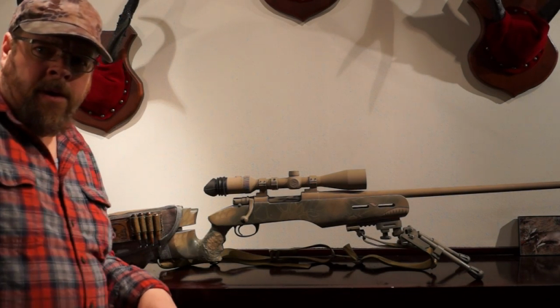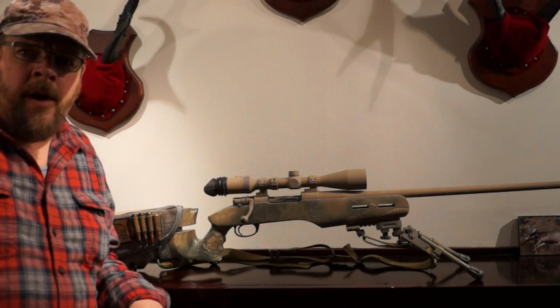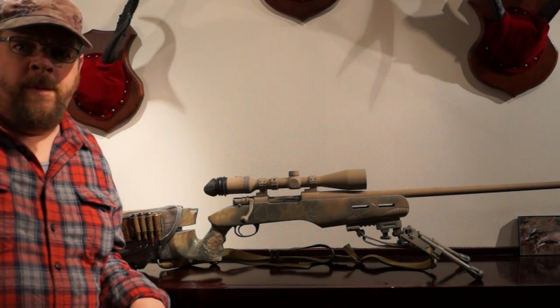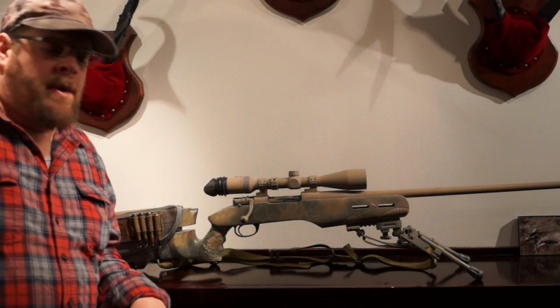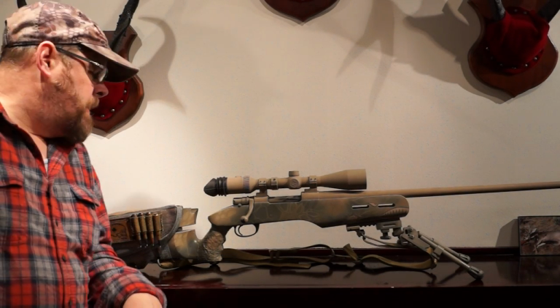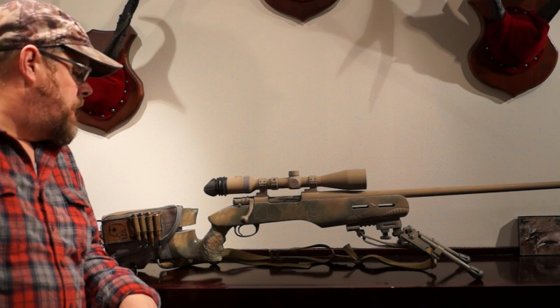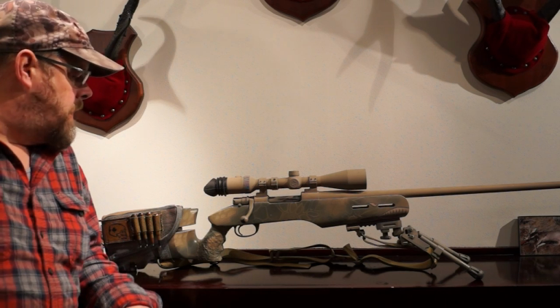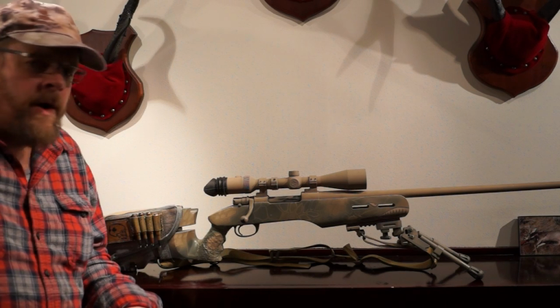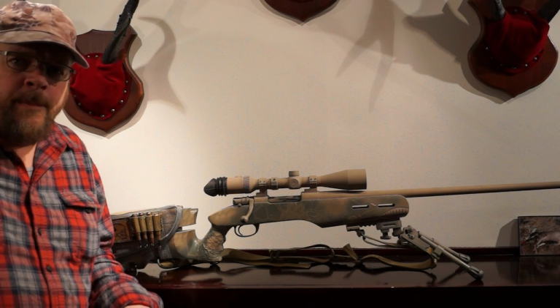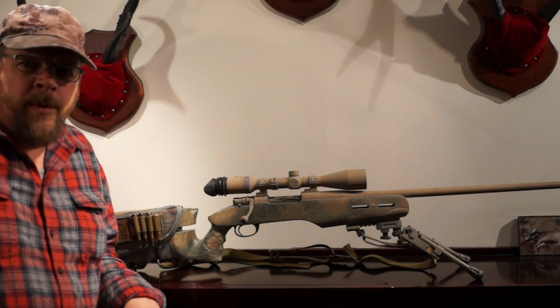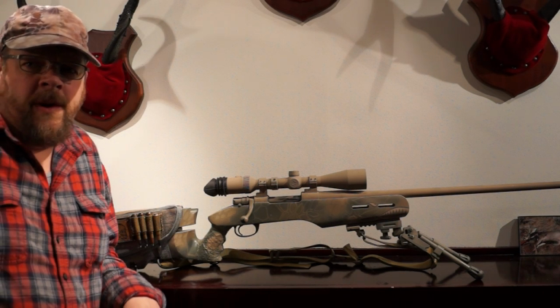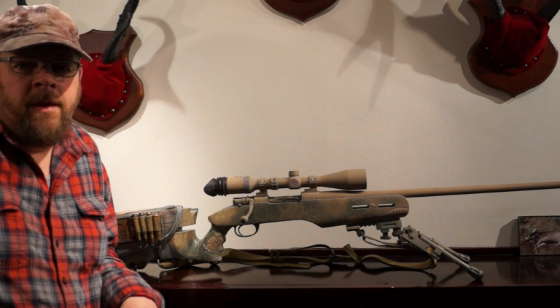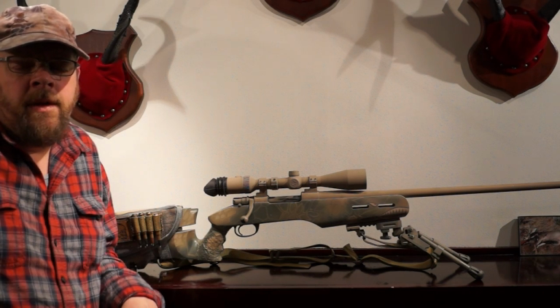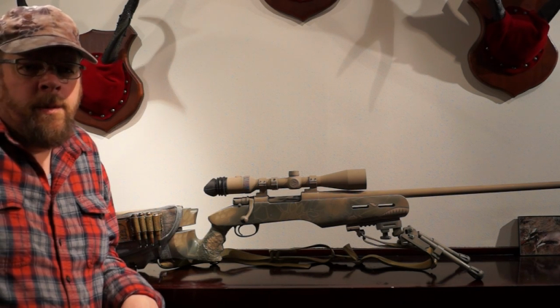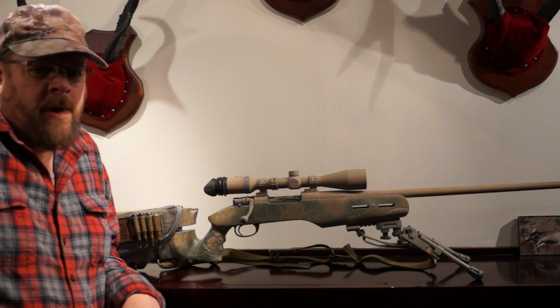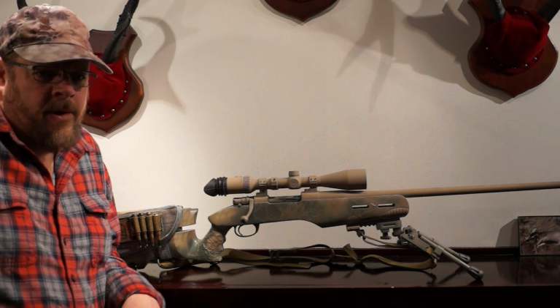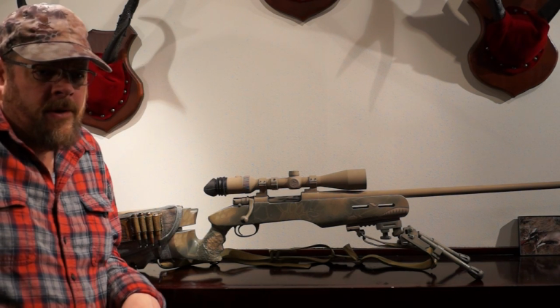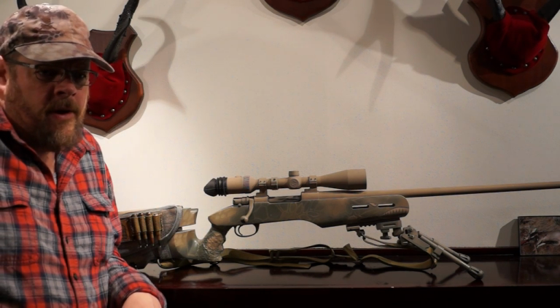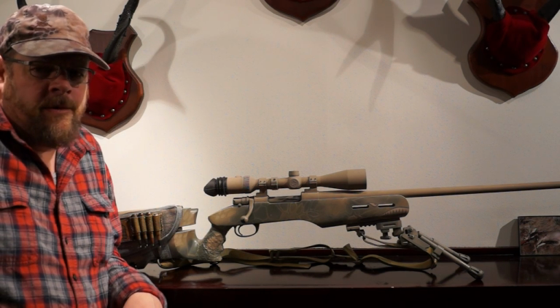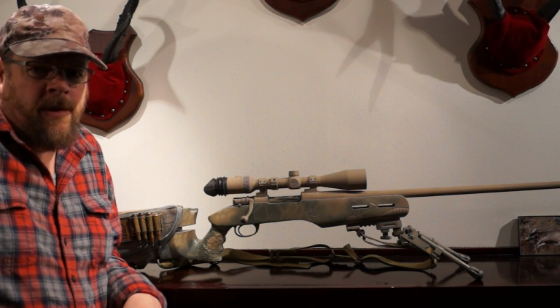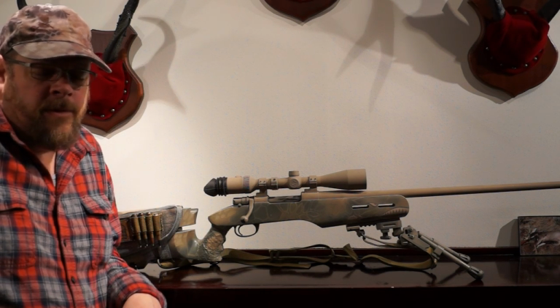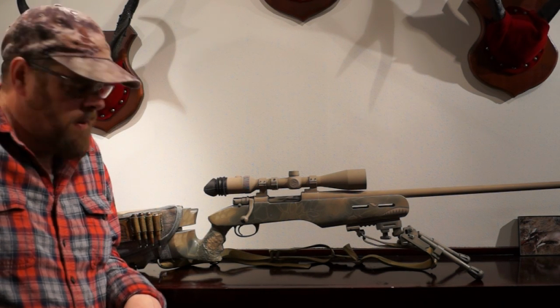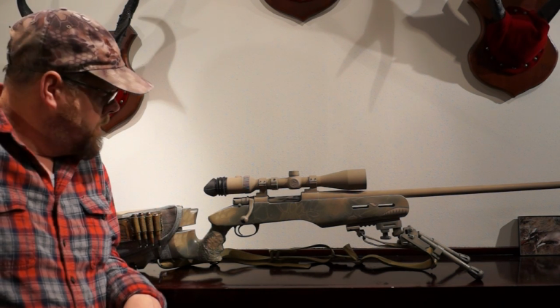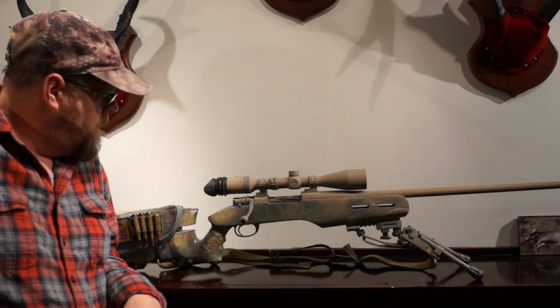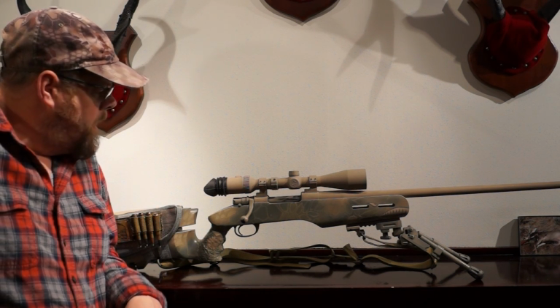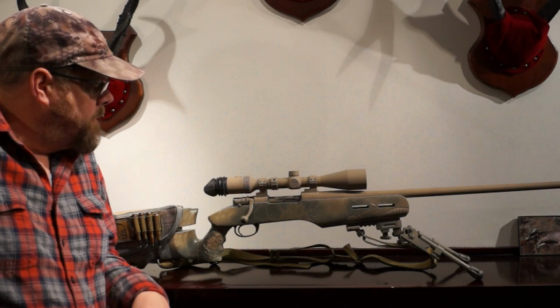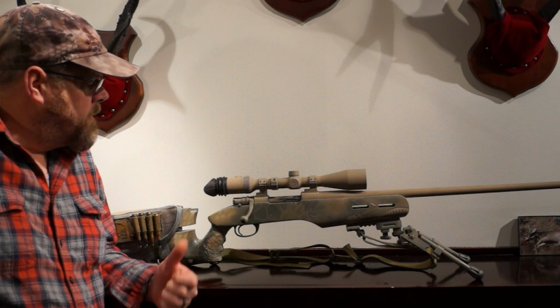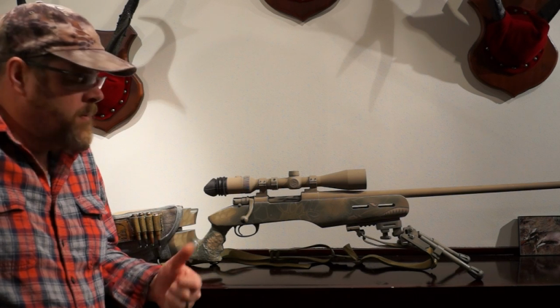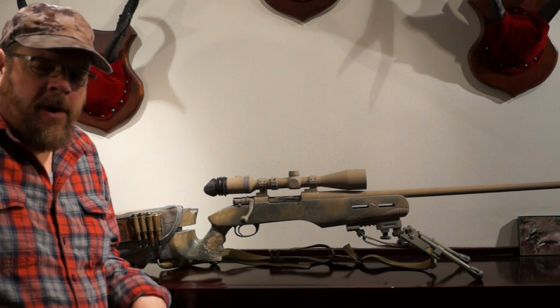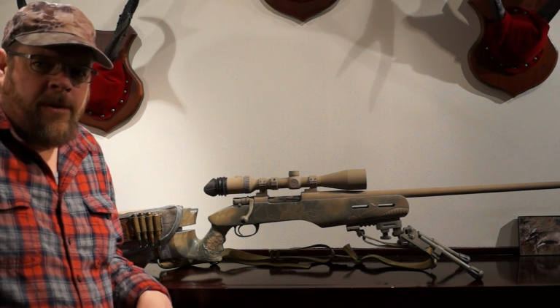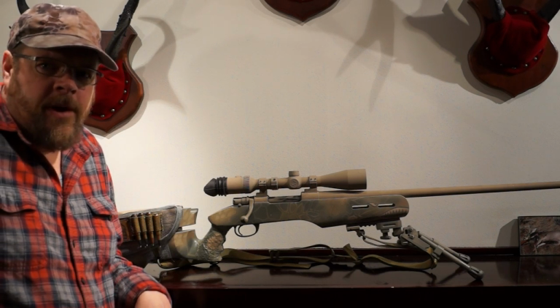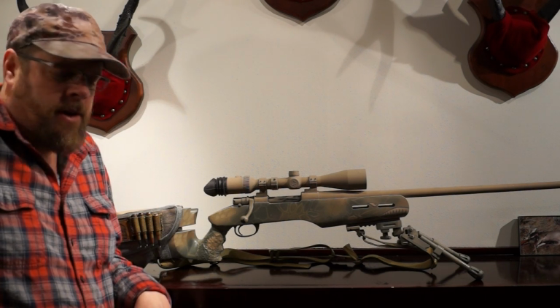Hi, my name is Paul. Call sign Buckwheat — they've called me Buckwheat ever since I was a little kid. This is a review of my Mauser 98.